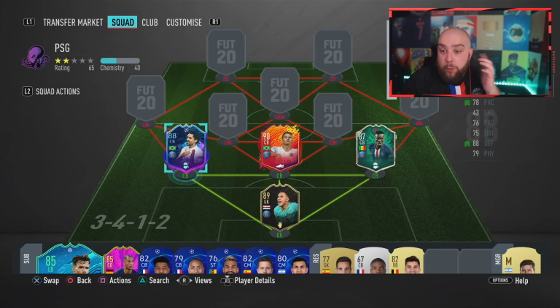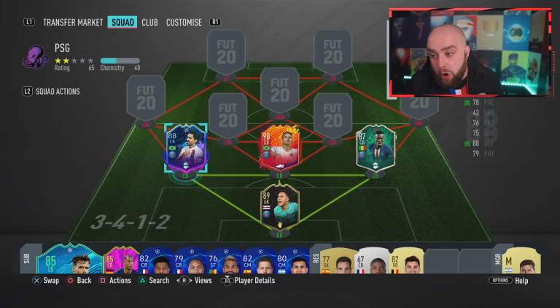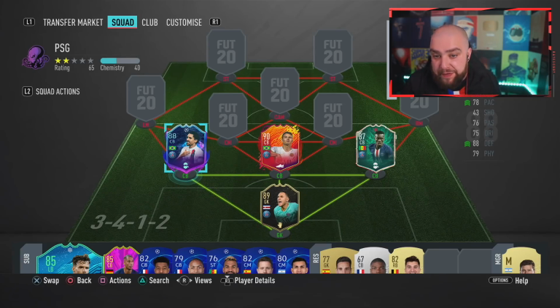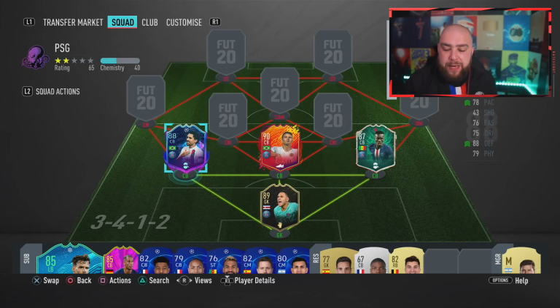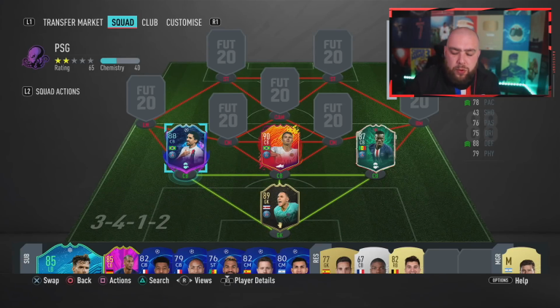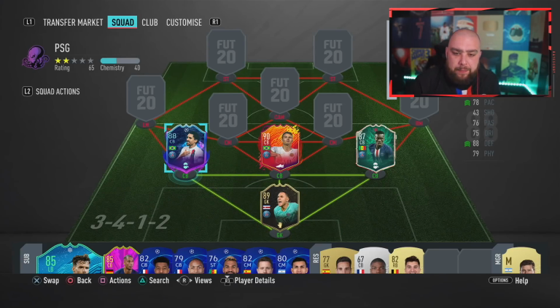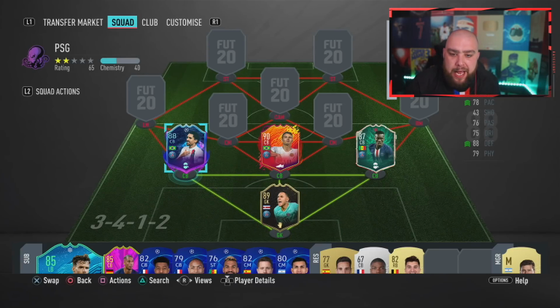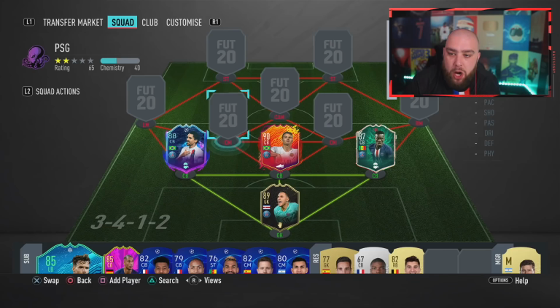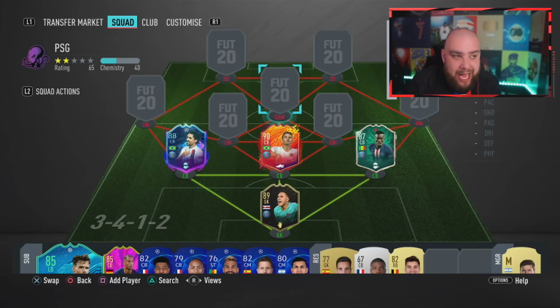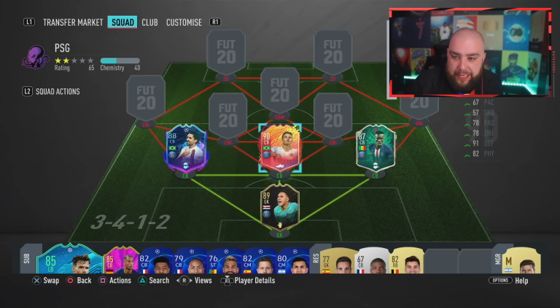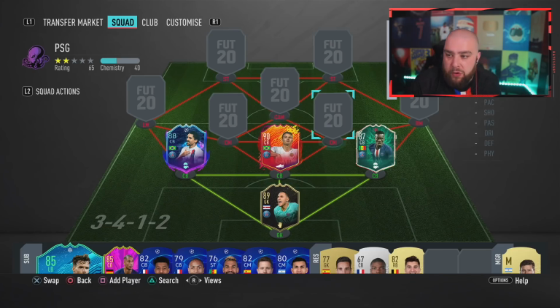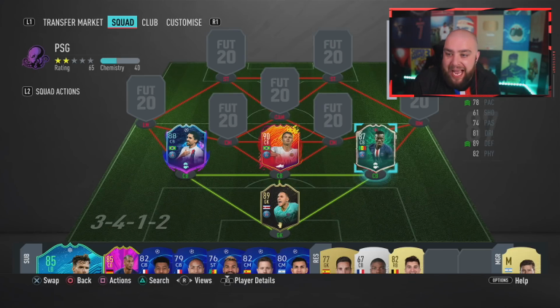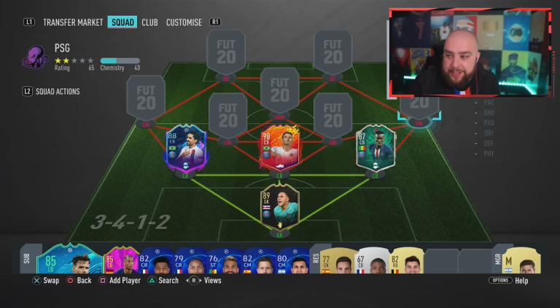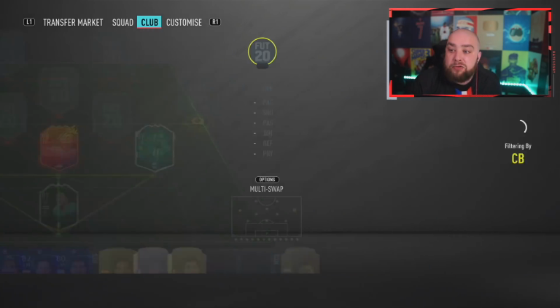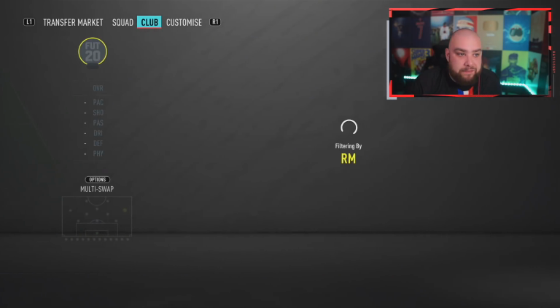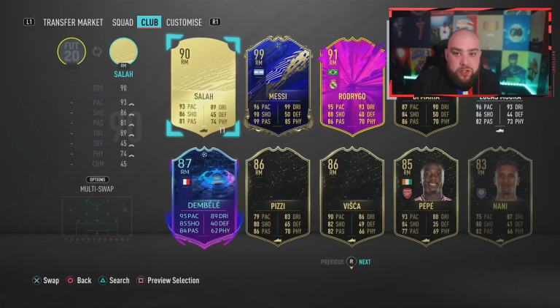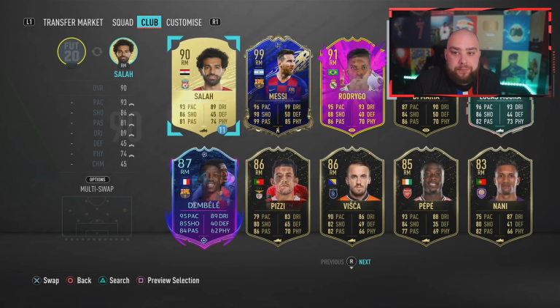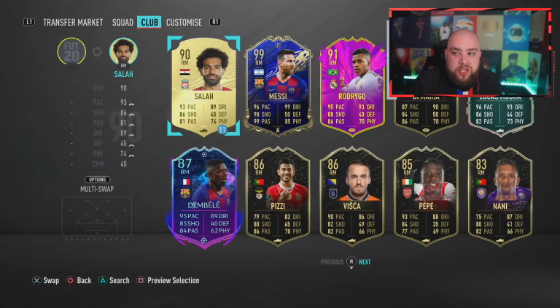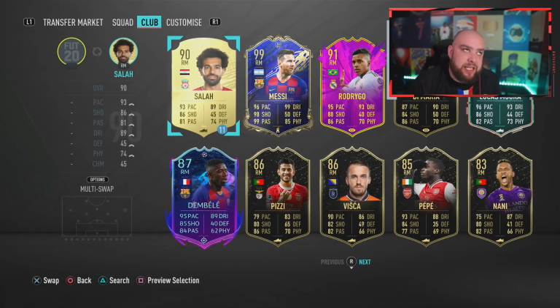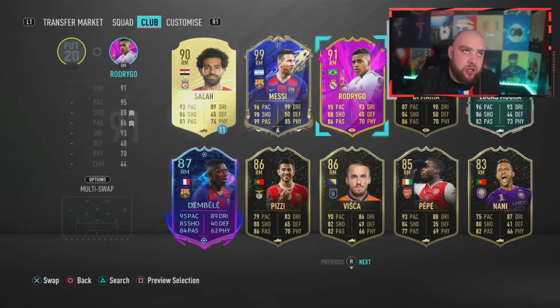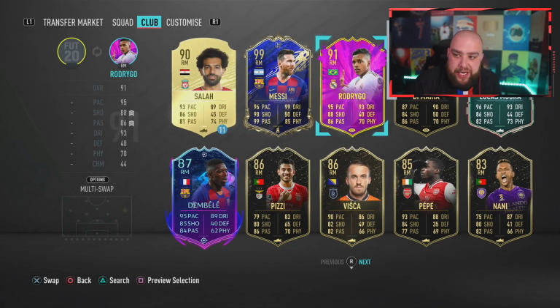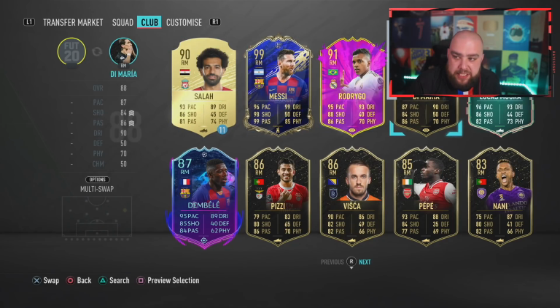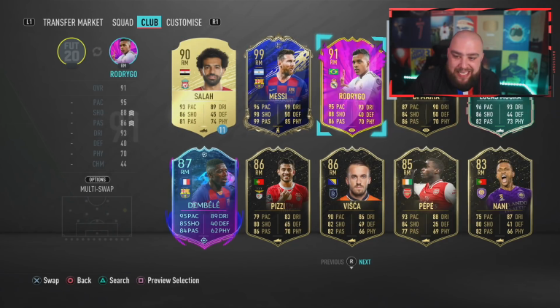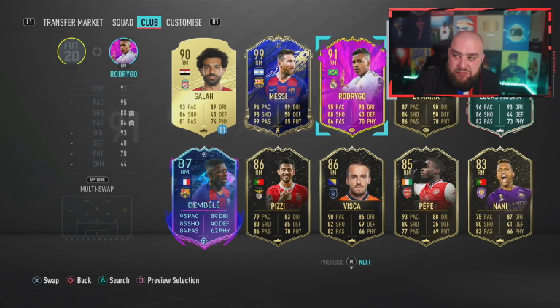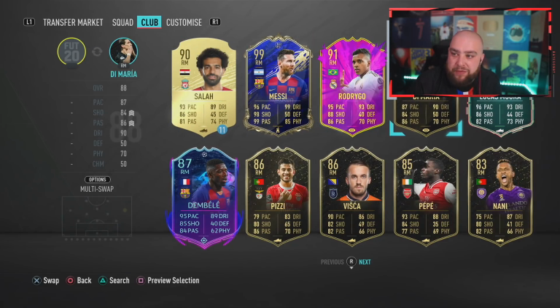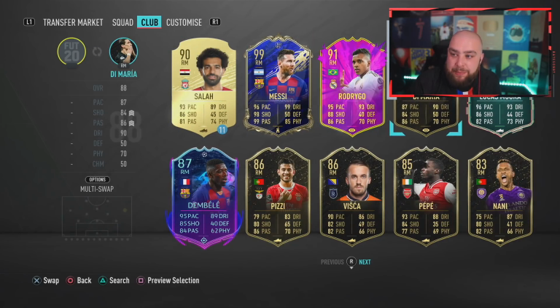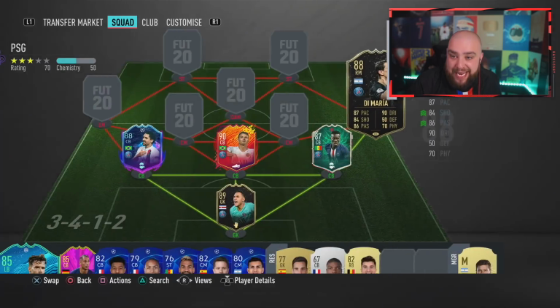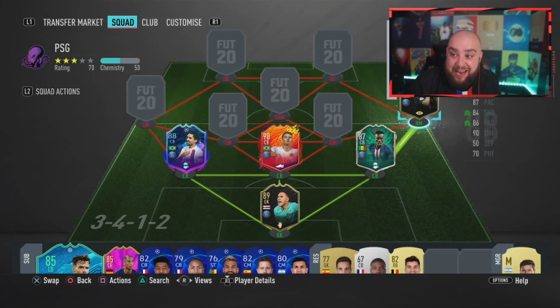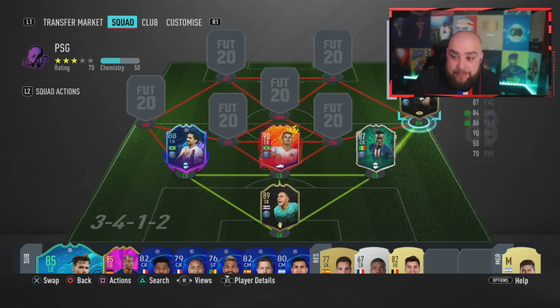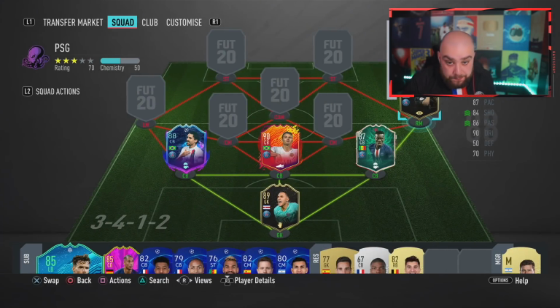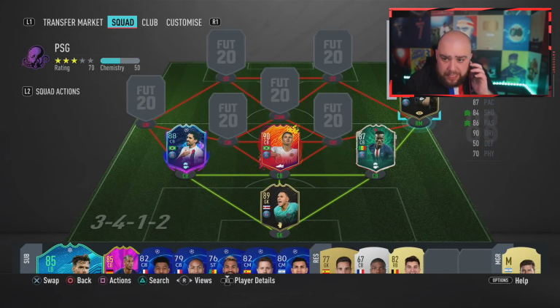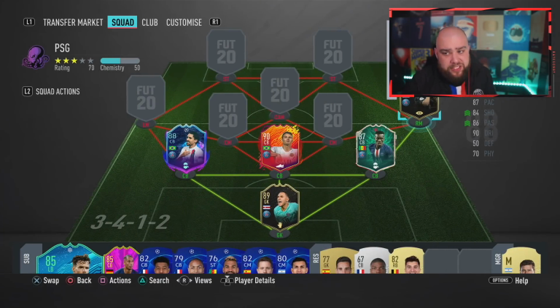Marquinhos' Road to the Final would have gone up if PSG had won the game against Dortmund, but Haaland had other ideas. Right midfield — you guys are going to question this, but this is the correct and highest rated option. We have got Di Maria, 88 rated Di Maria. He goes there.